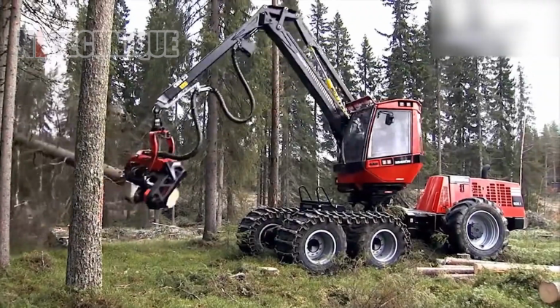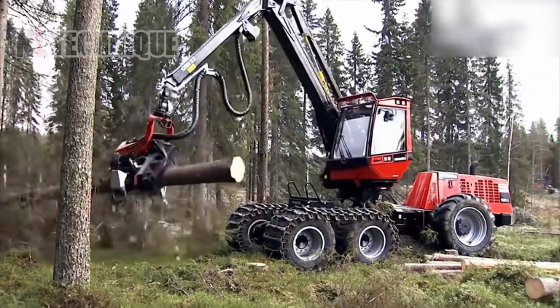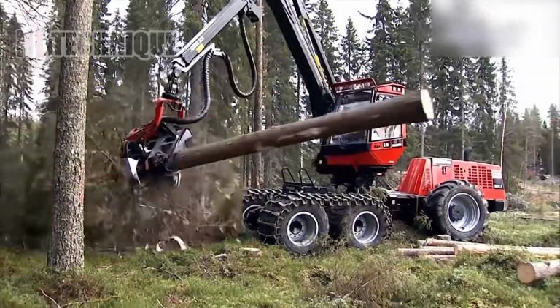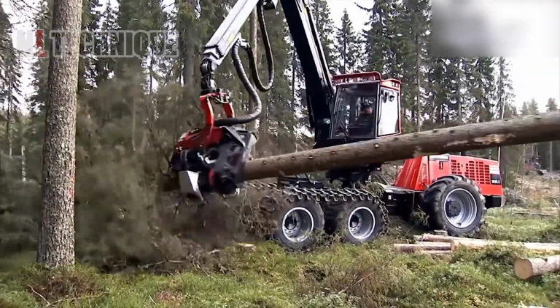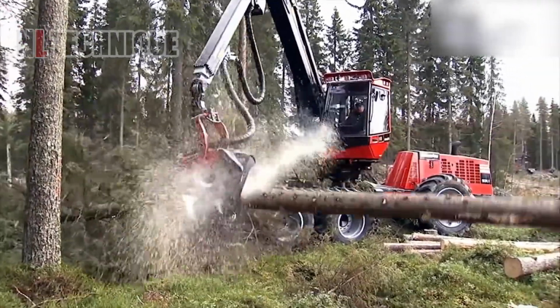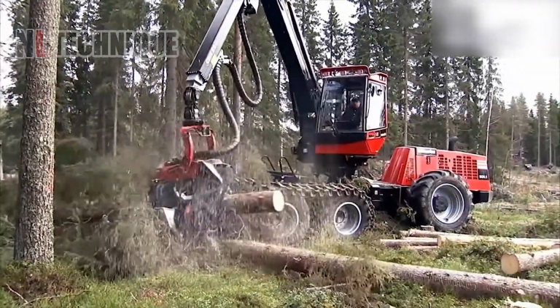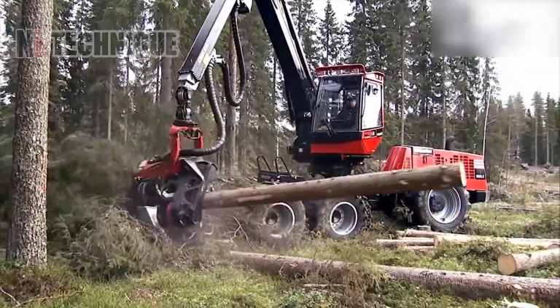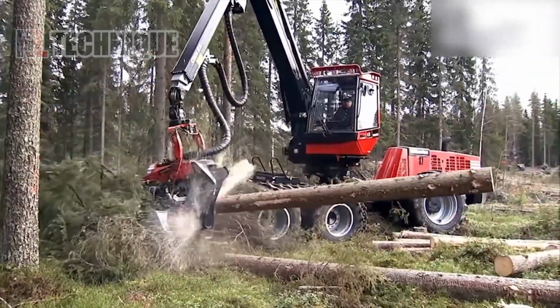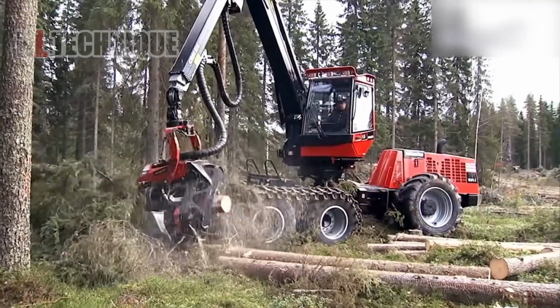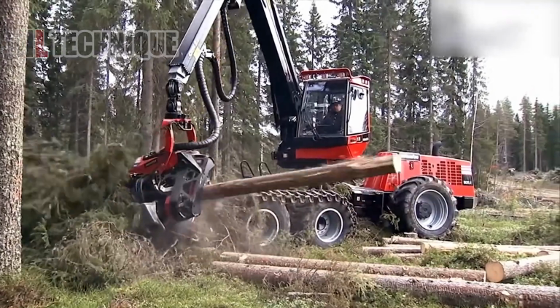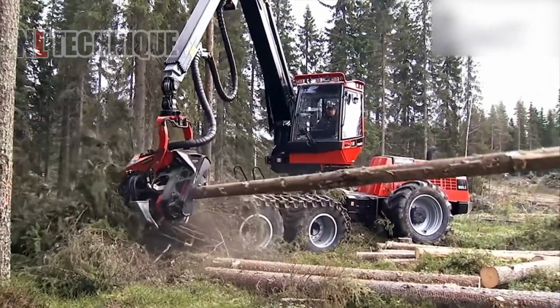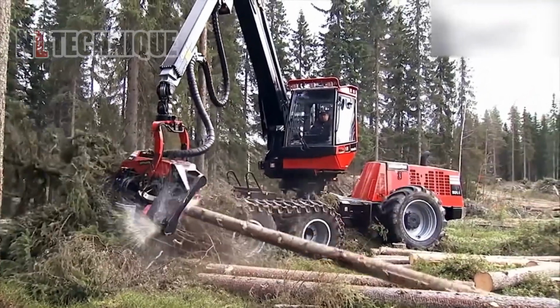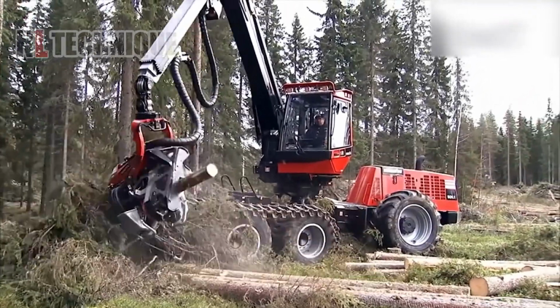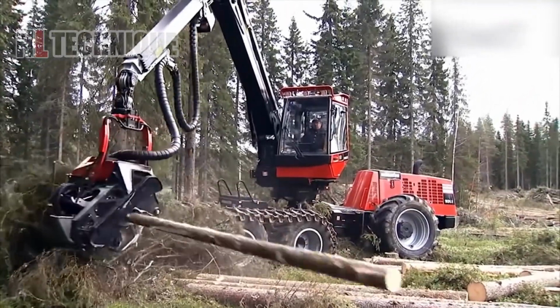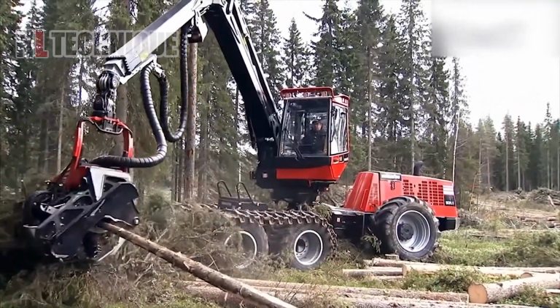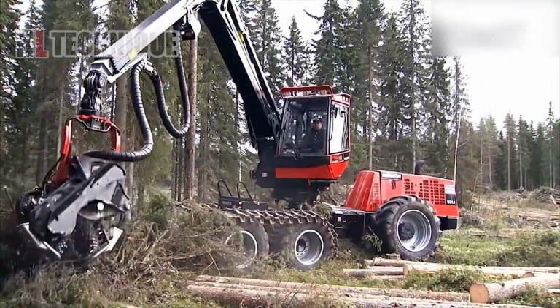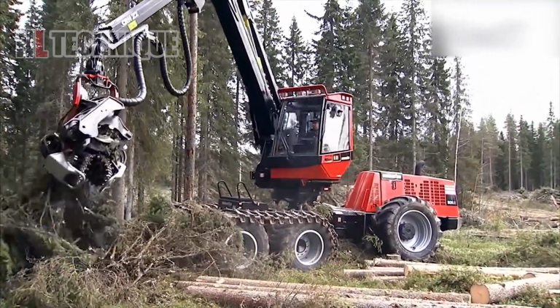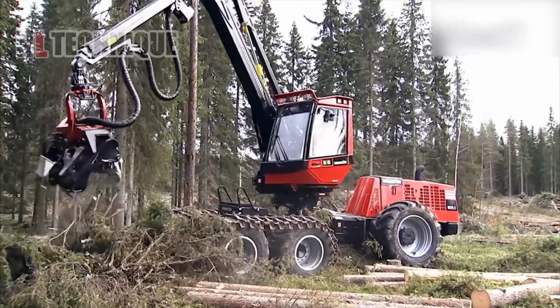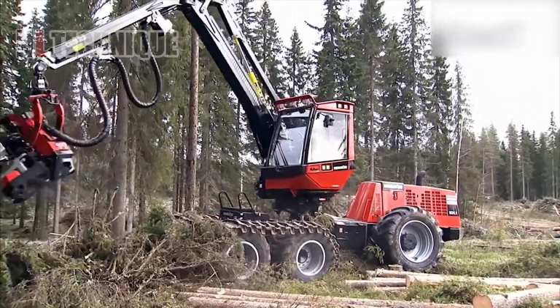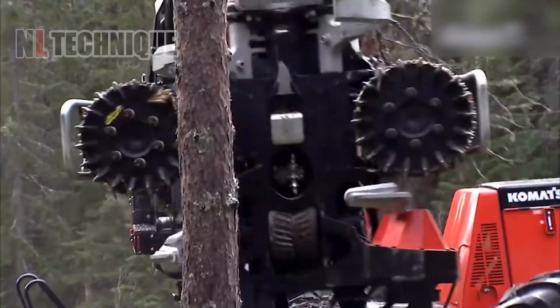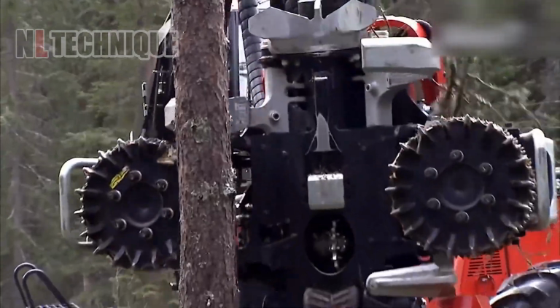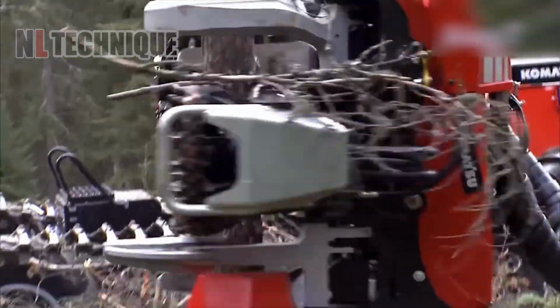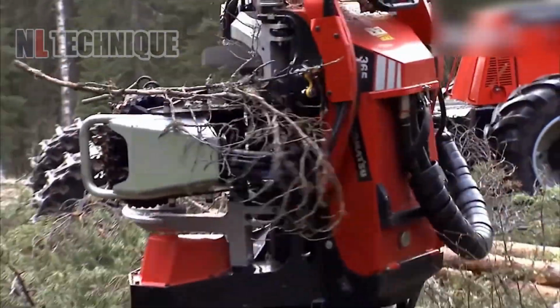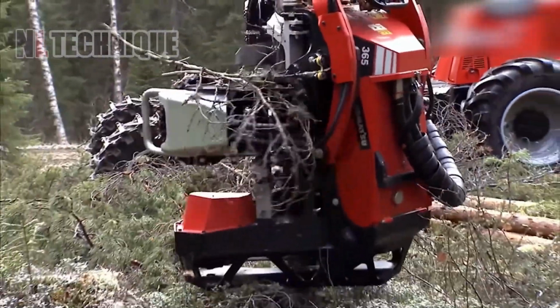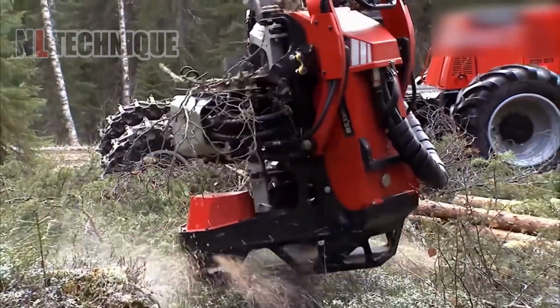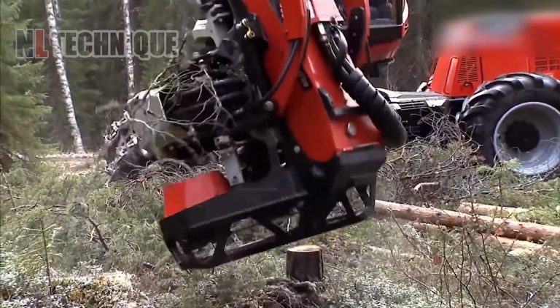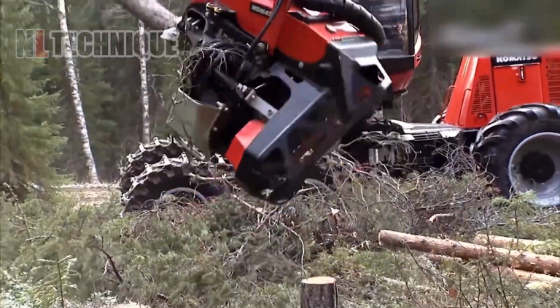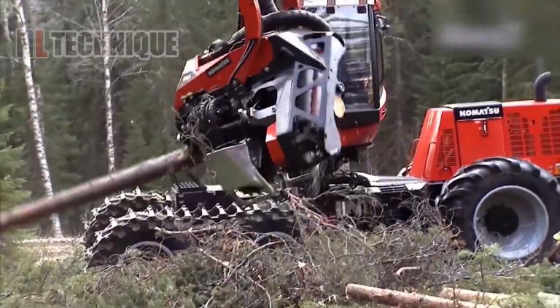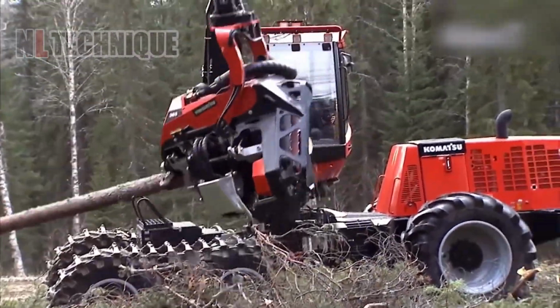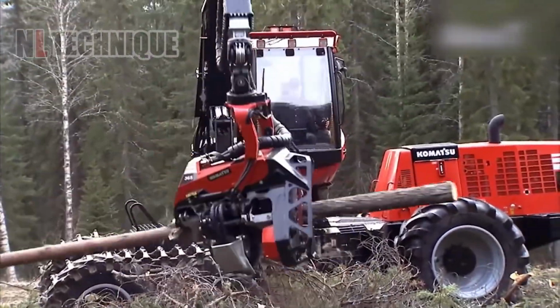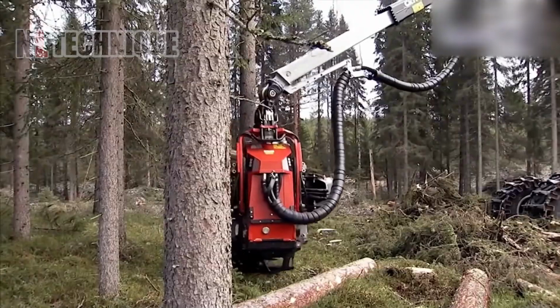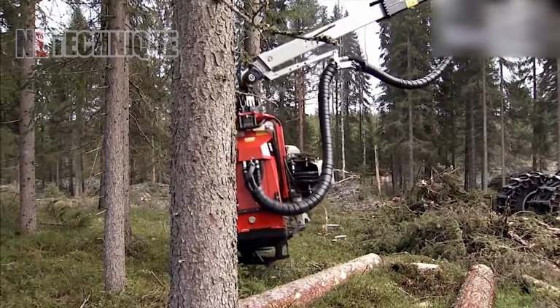Watch the amazing fastest big tree cutting equipment at work. It's like a lumberjack on turbo mode, slicing through trees faster than you can say timber, leaving forests puzzled and wood chips impressed.